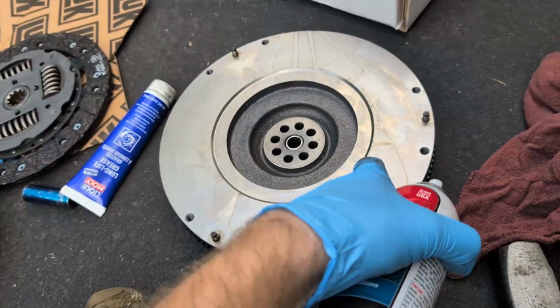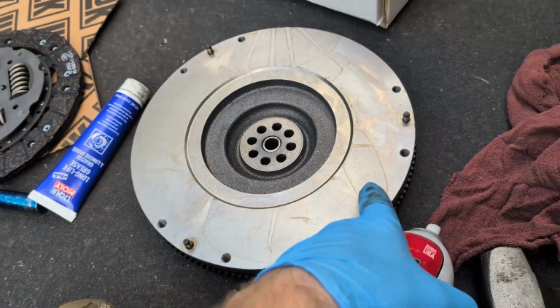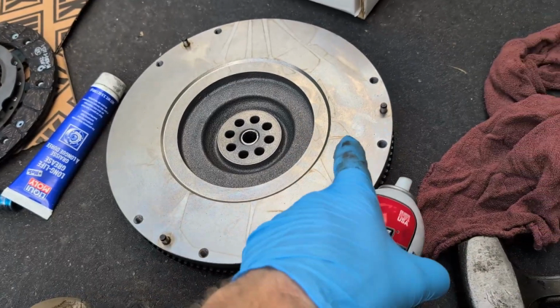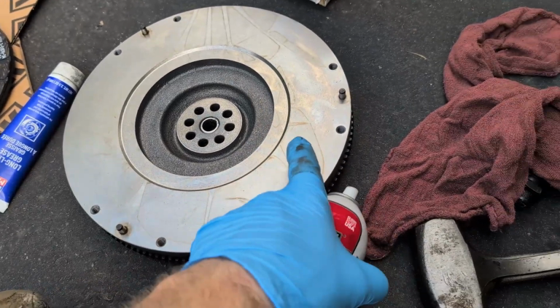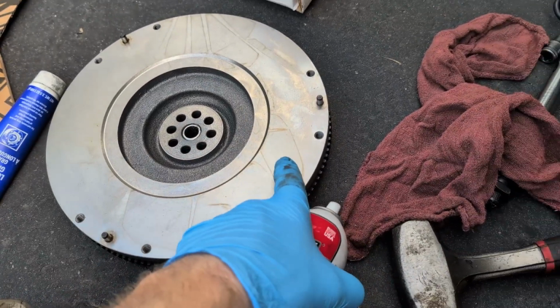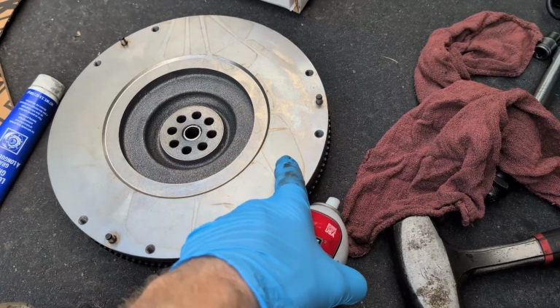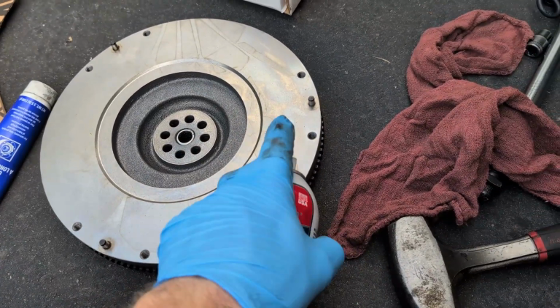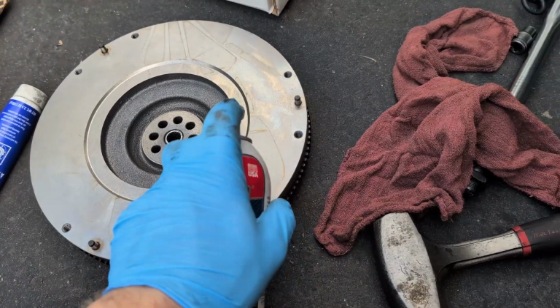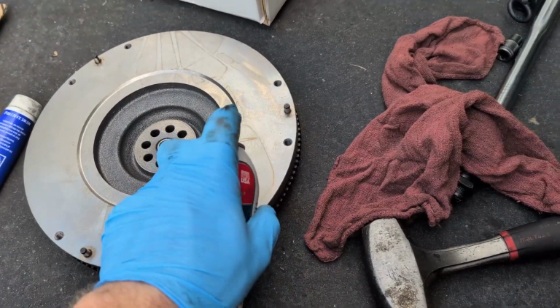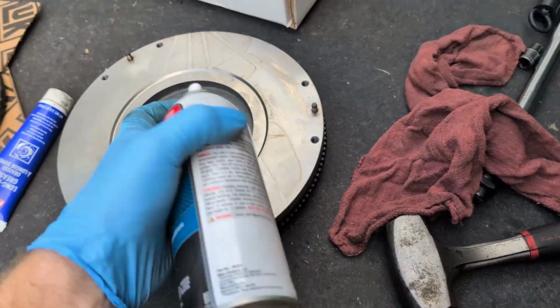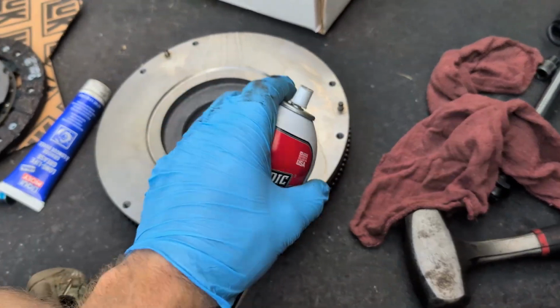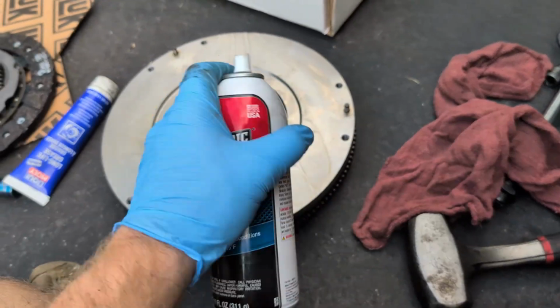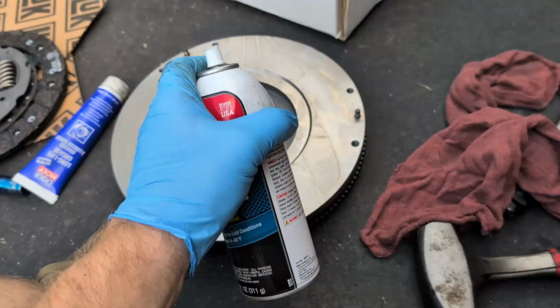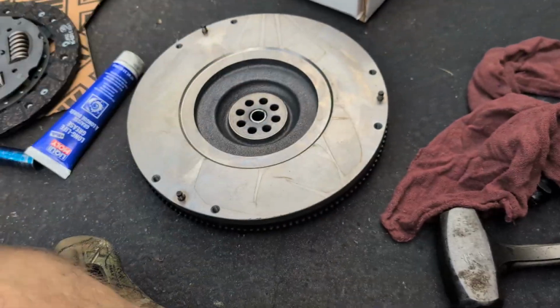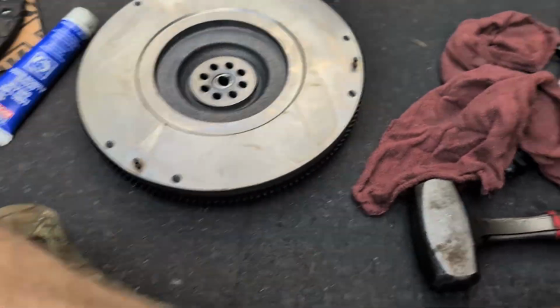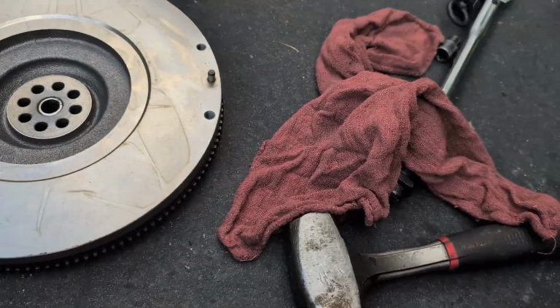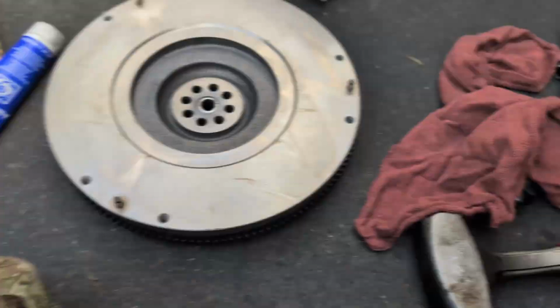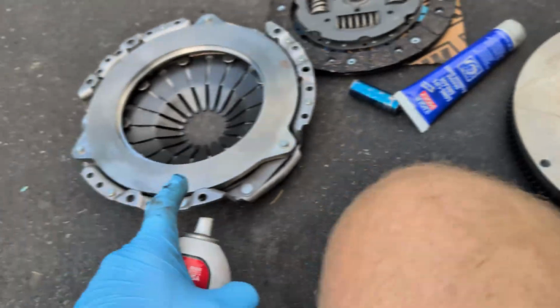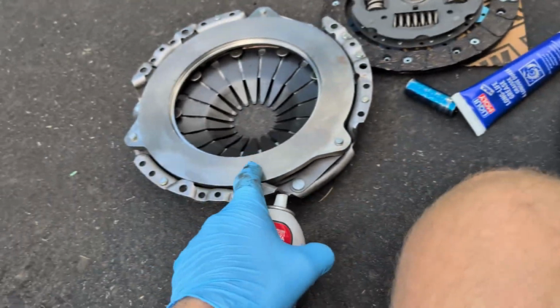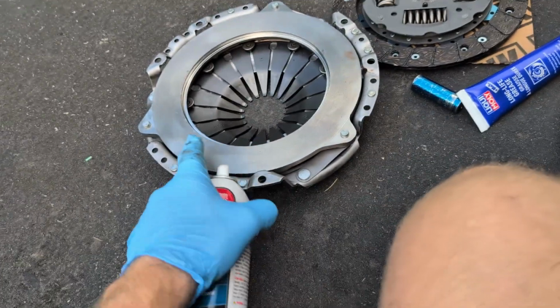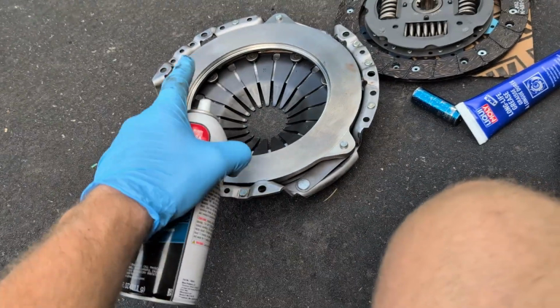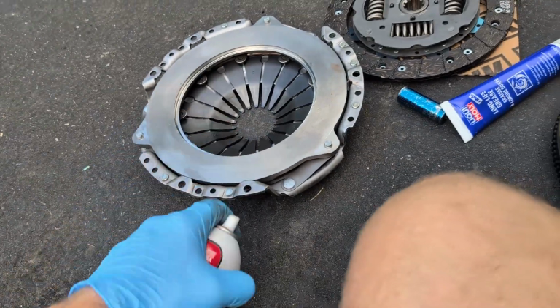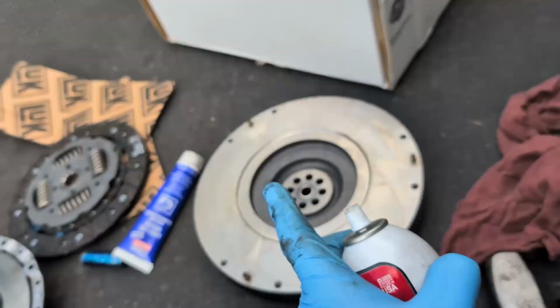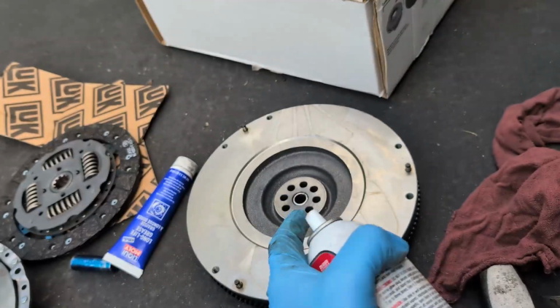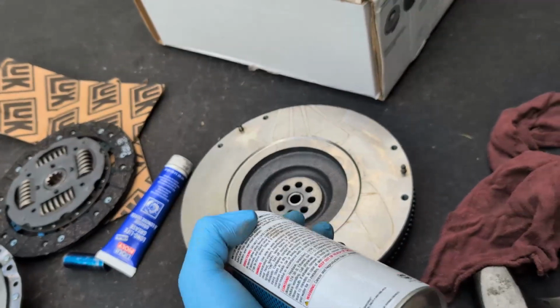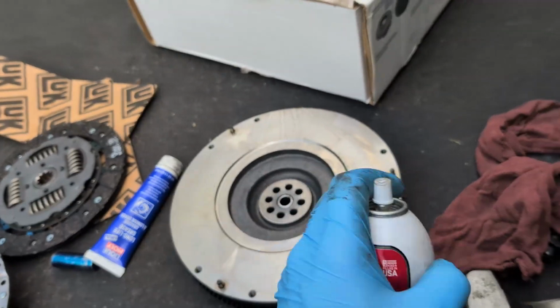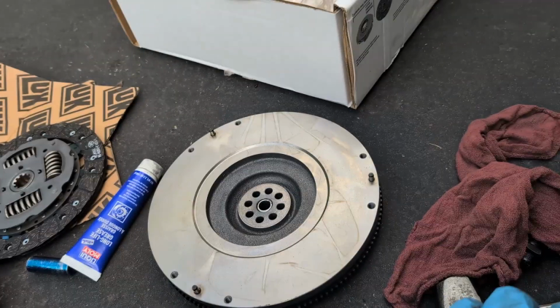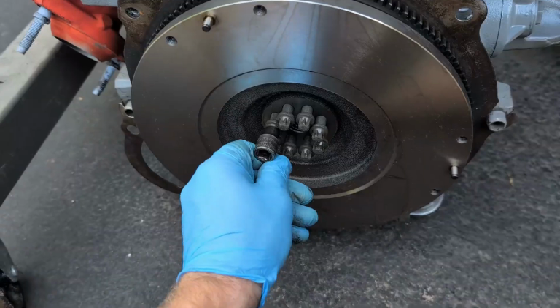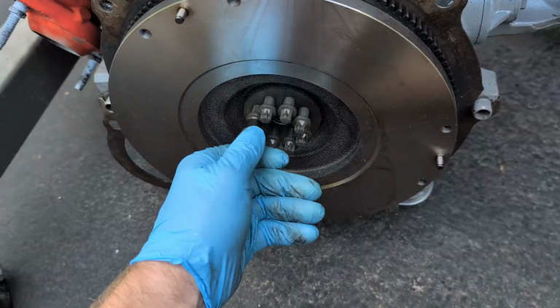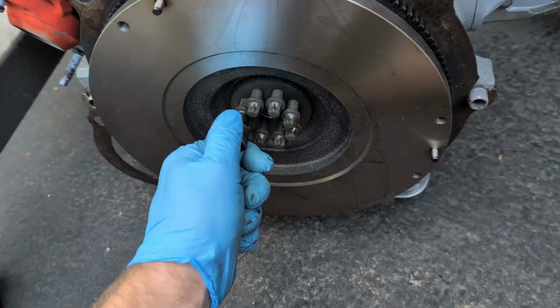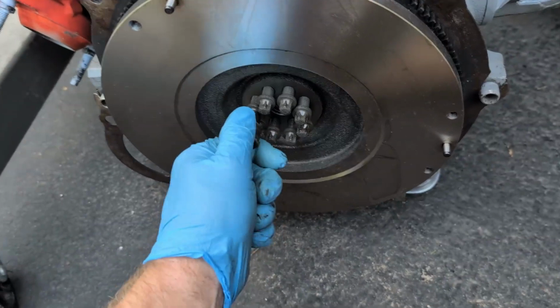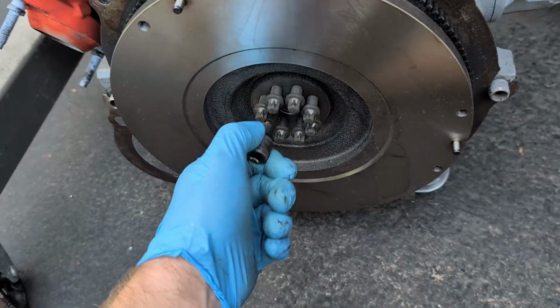I'm going to clean off the mating surface for the clutch contact on the flywheel. I'm going to use some brake cleaner and a rag, and do the same thing on the pressure plate to clean all the shipping oil off of it.